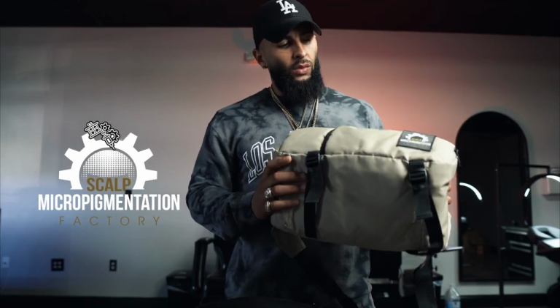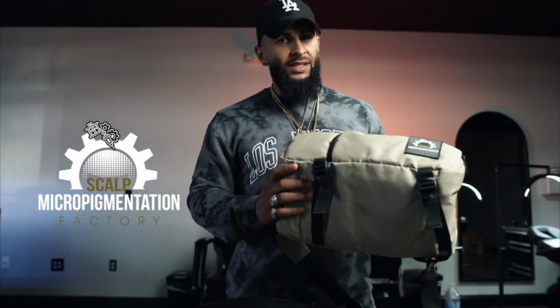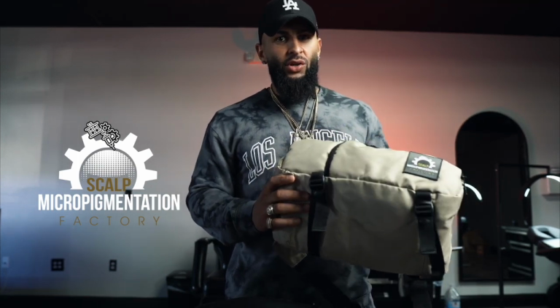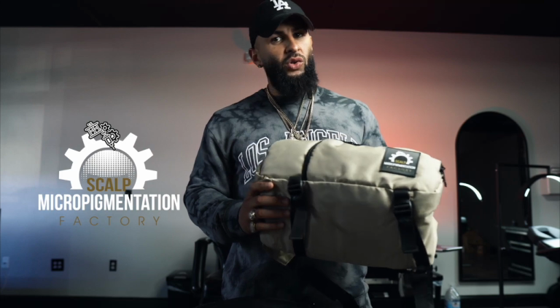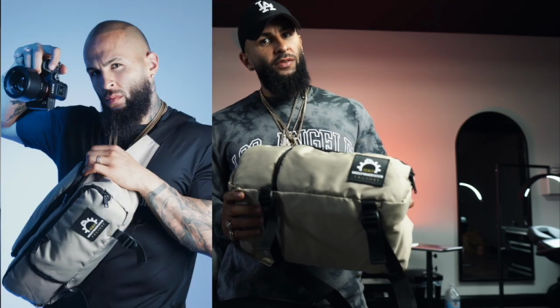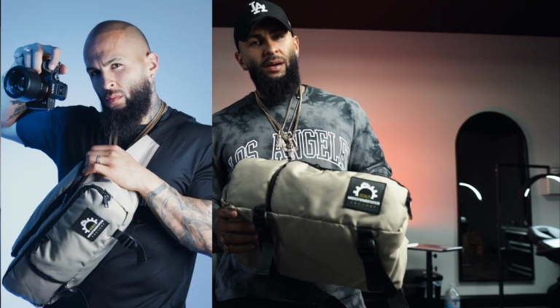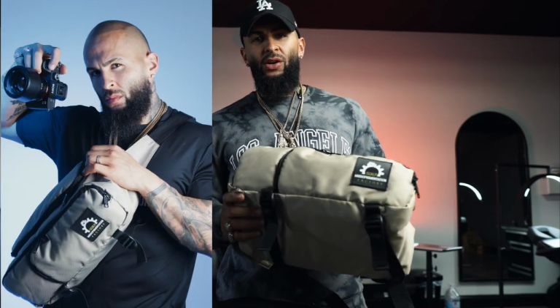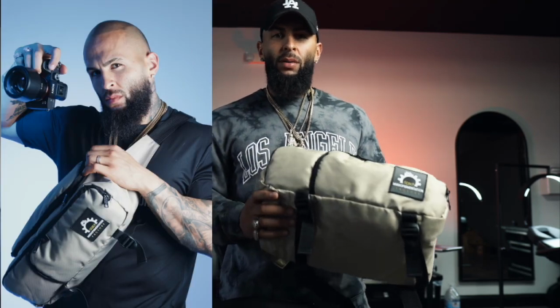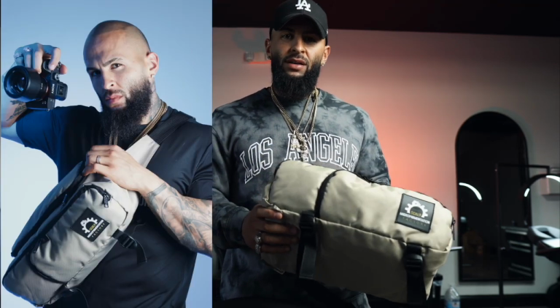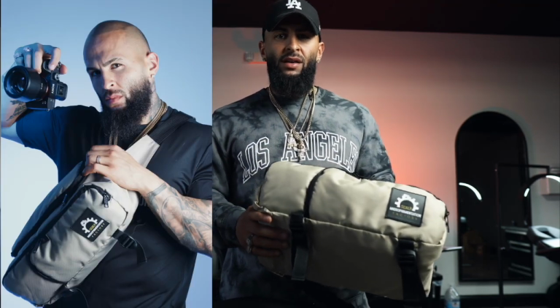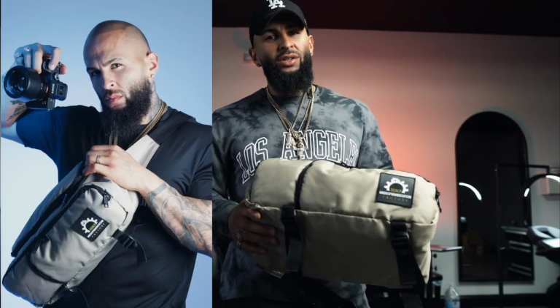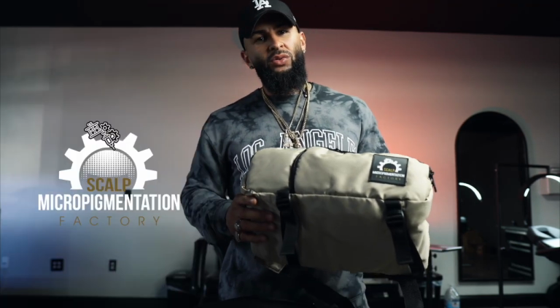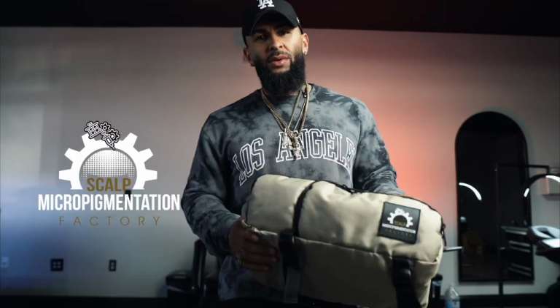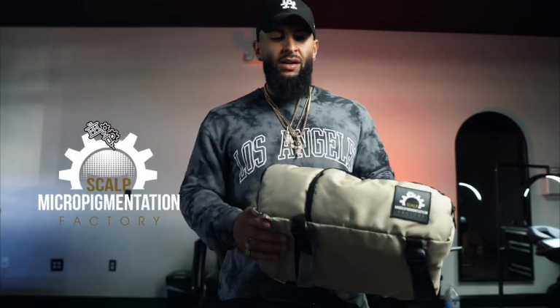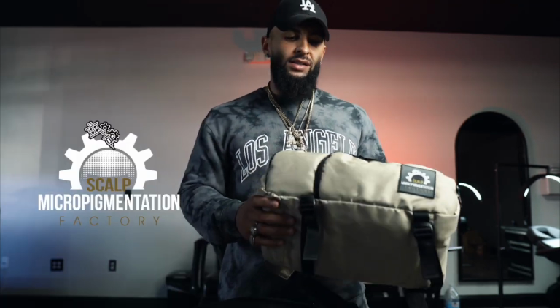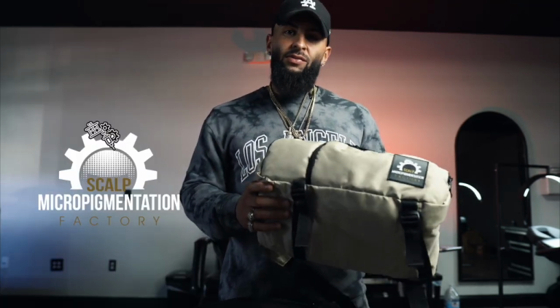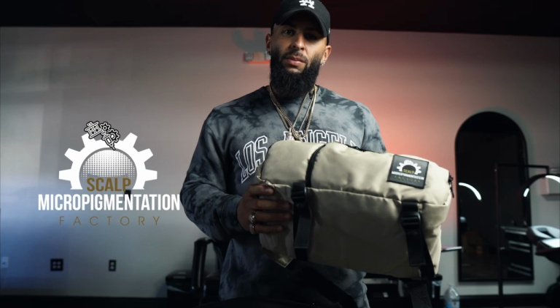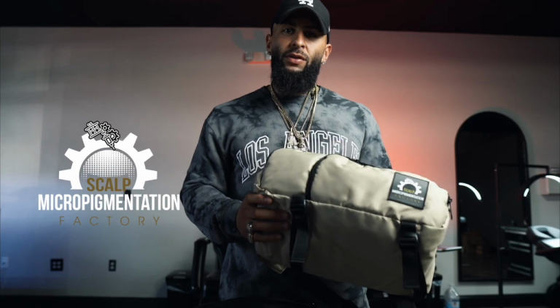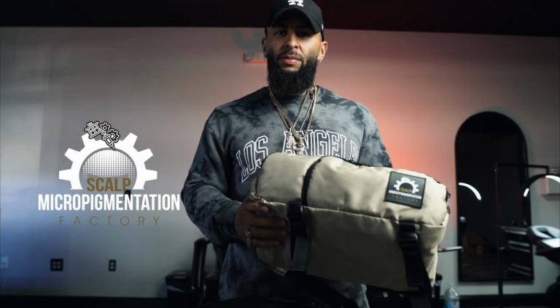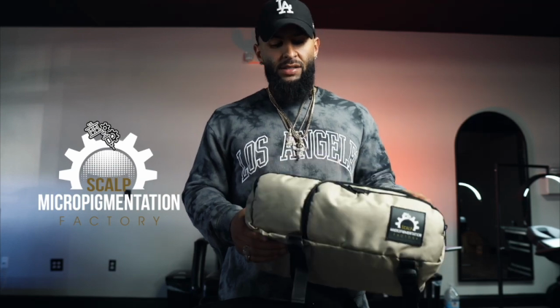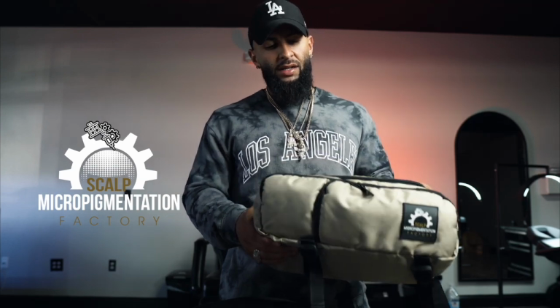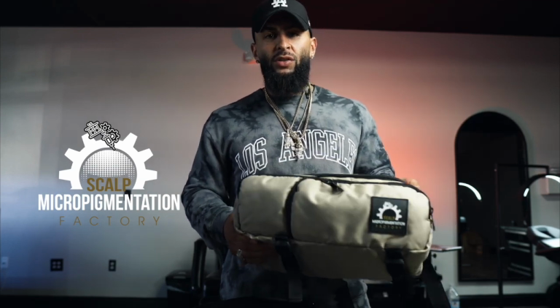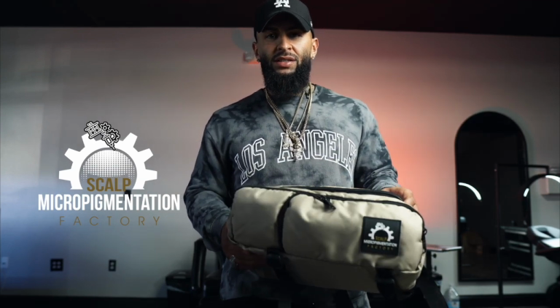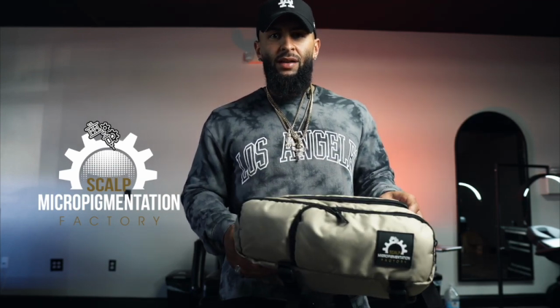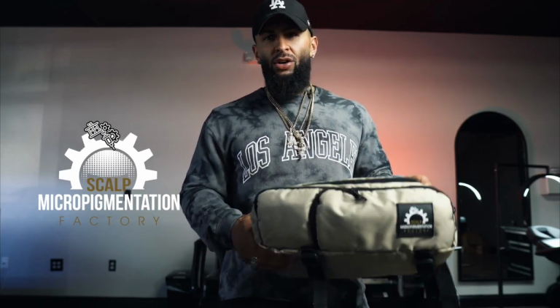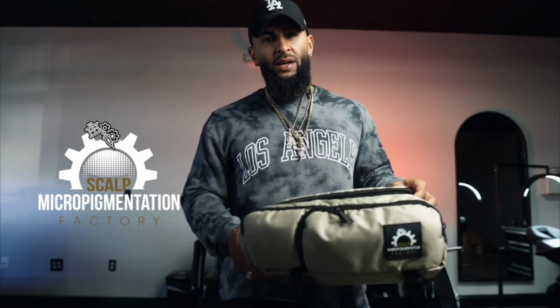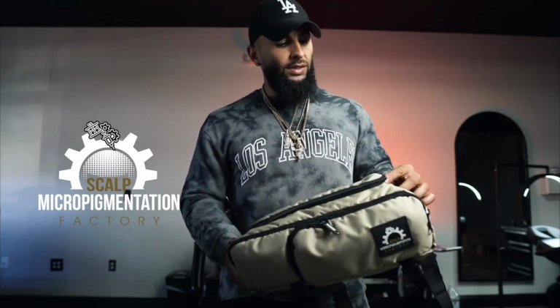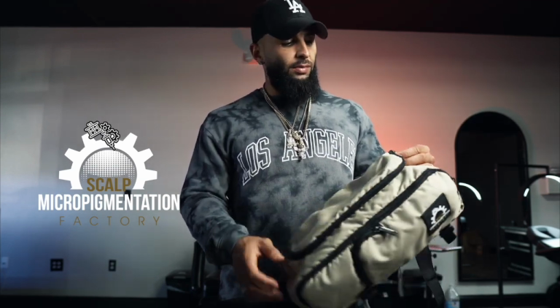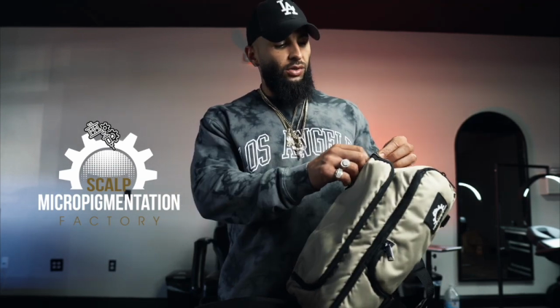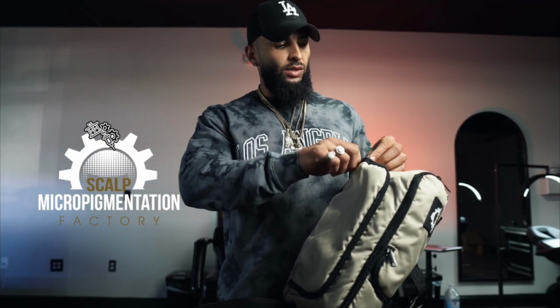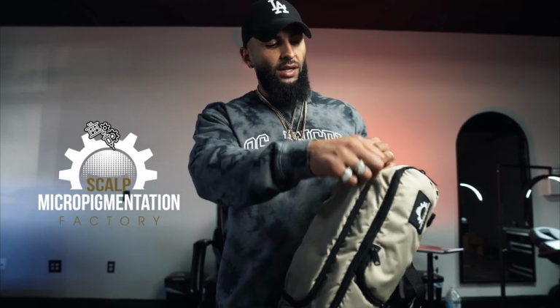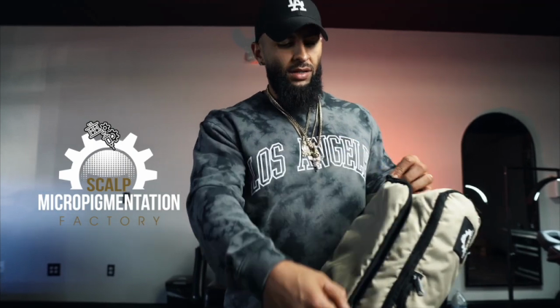With this design, you can also use it for your cameras. I know a lot of barbers out there are starting to use cameras, and this makes for a perfect camera bag. It's got a nice soft cushion inside, and I'll go ahead and open this thing up and show you guys what the inside looks like.